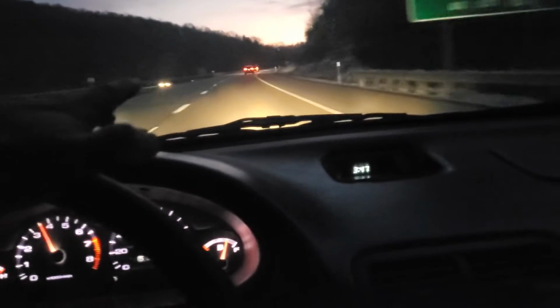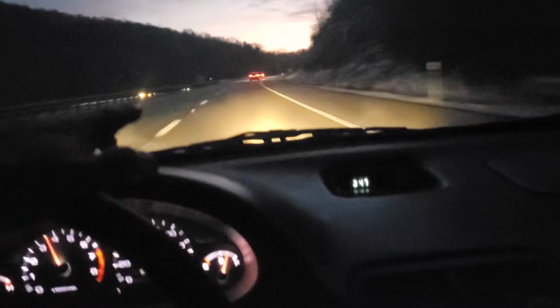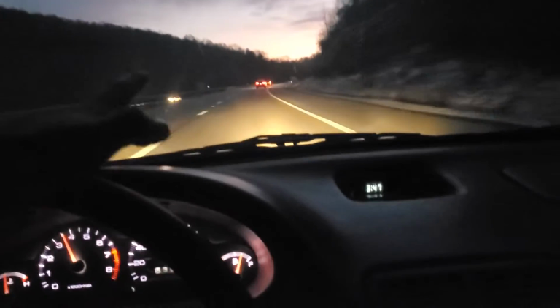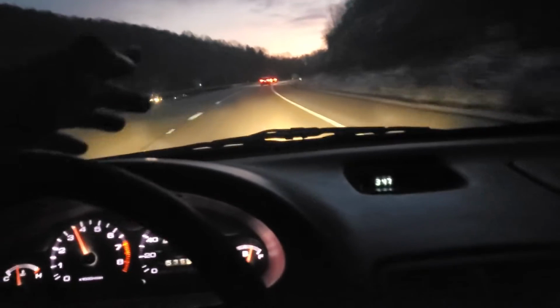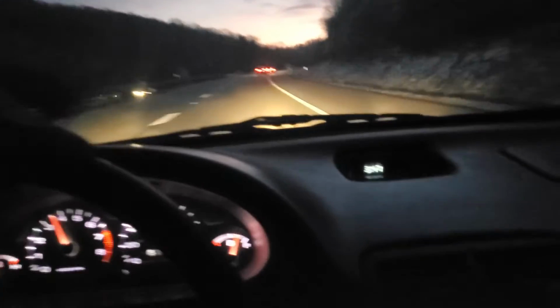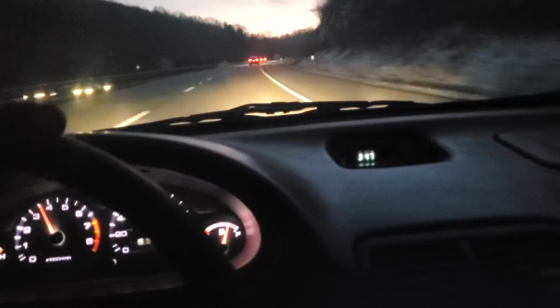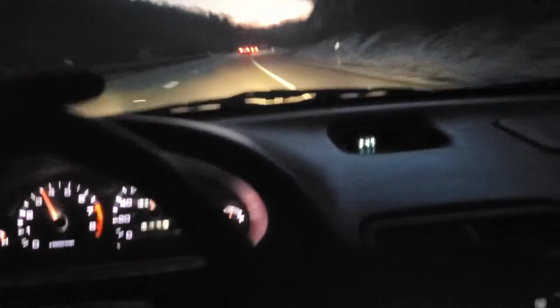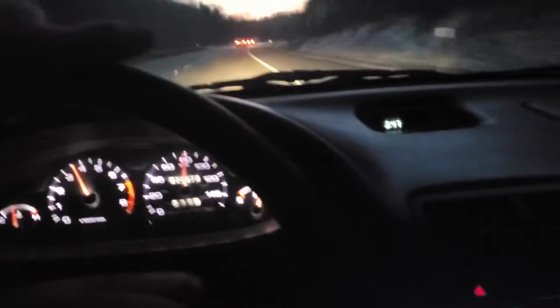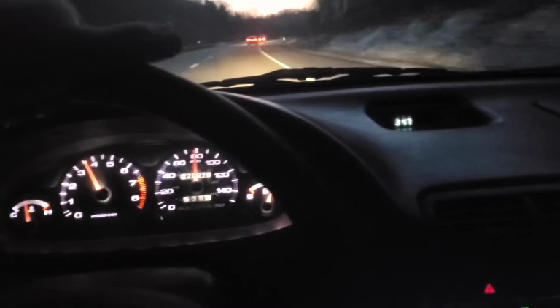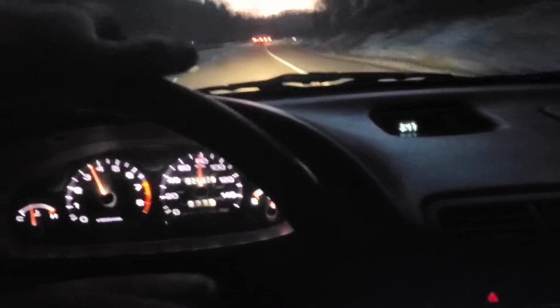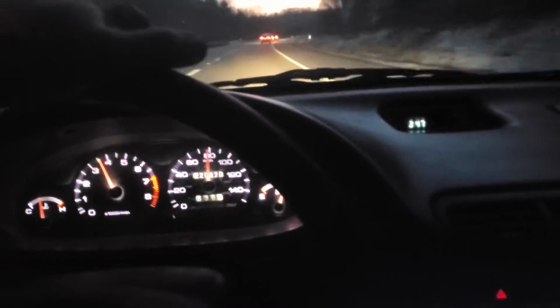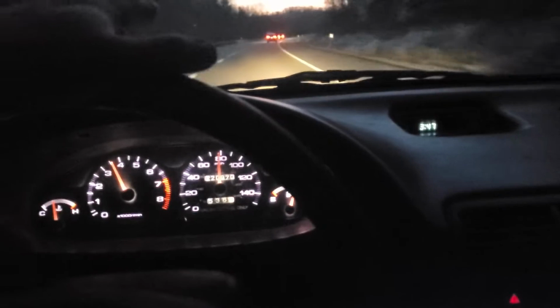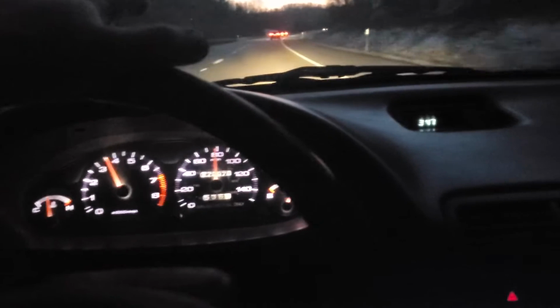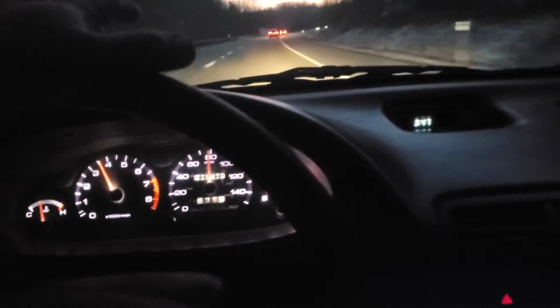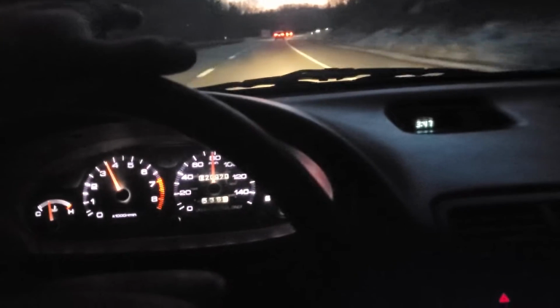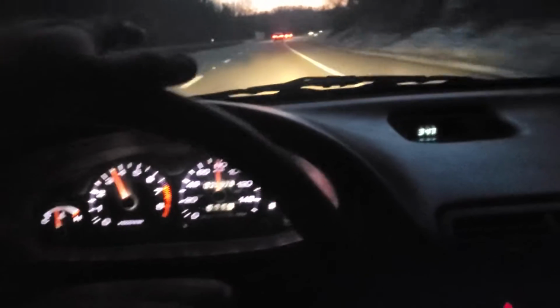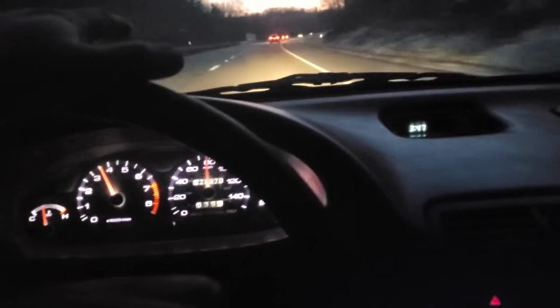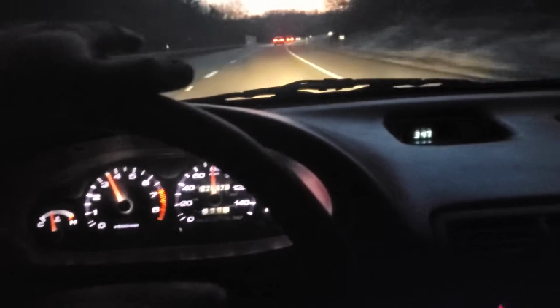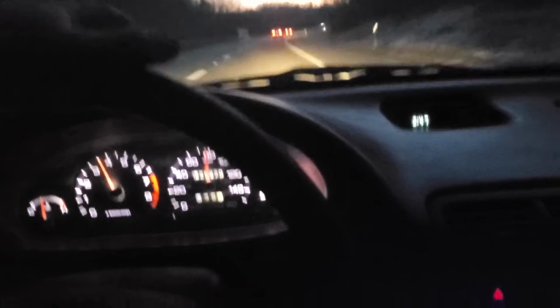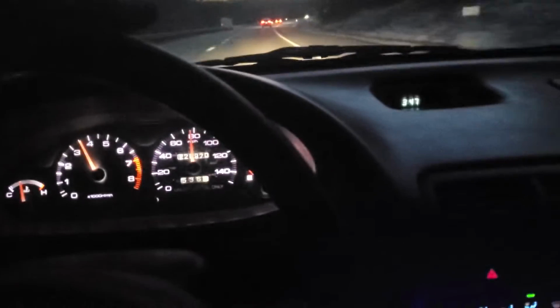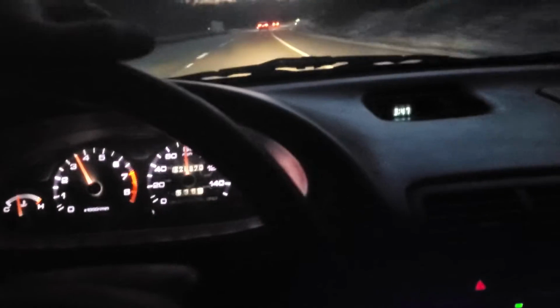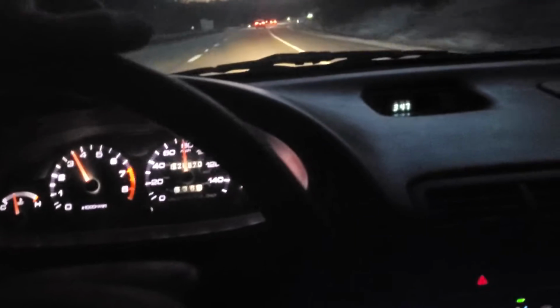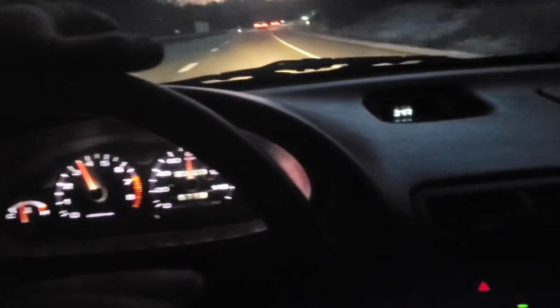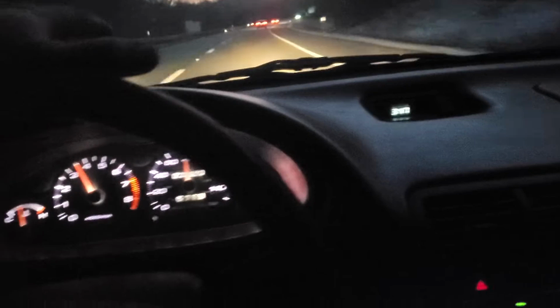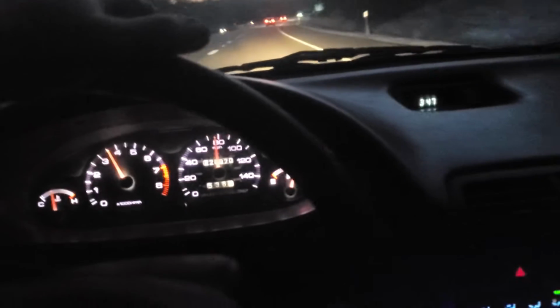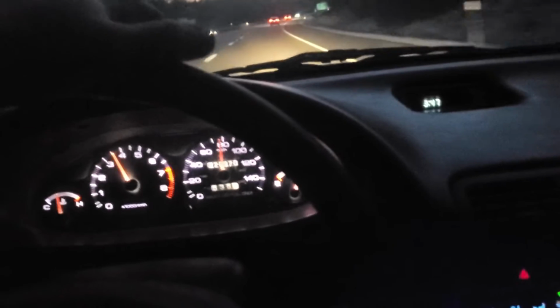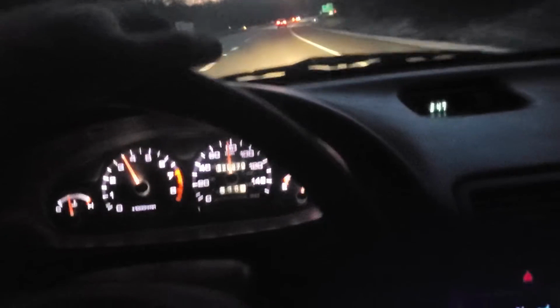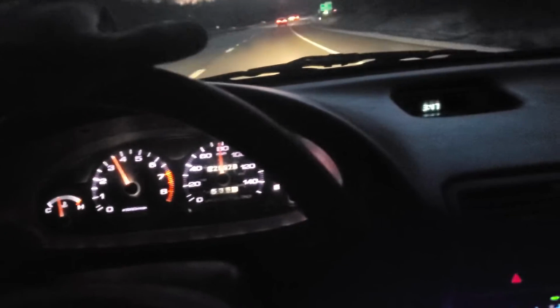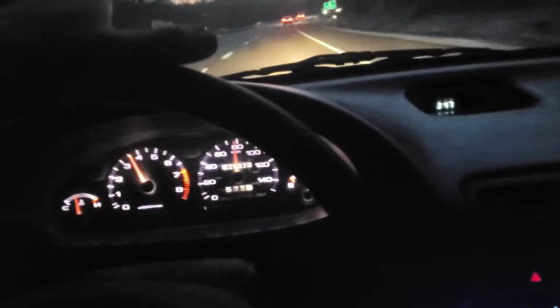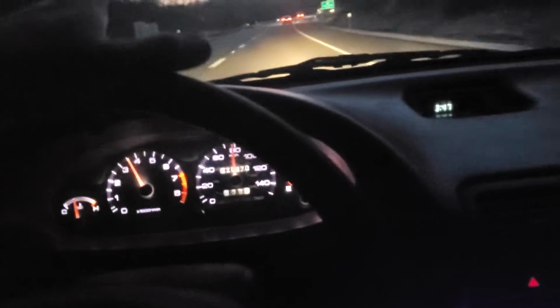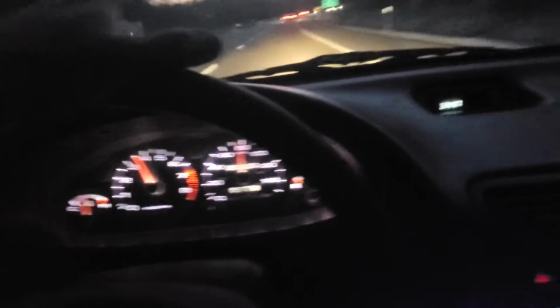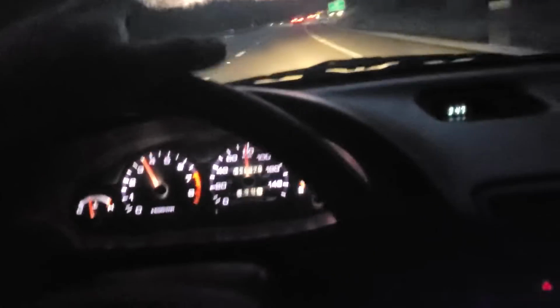Riding around in the old Integra, got the old white dash lights going on. Just got the transmission rebuilt — it seems to be running good. Lightweight flywheel.